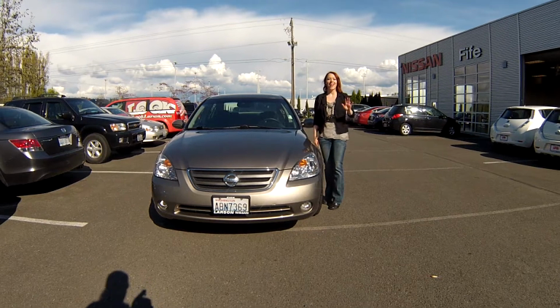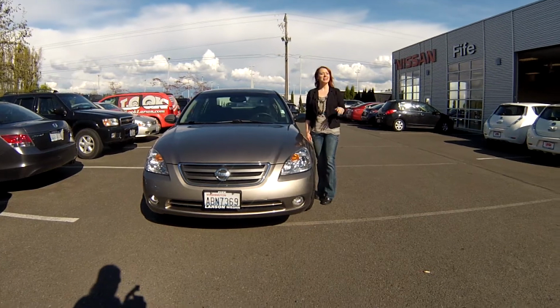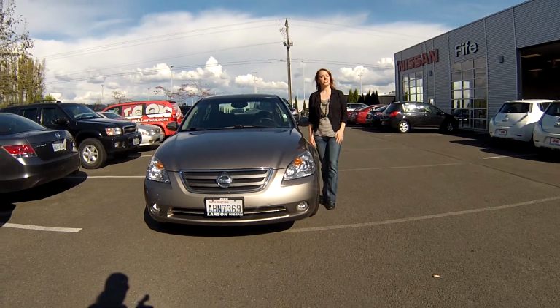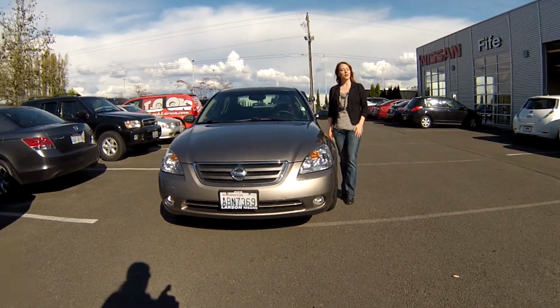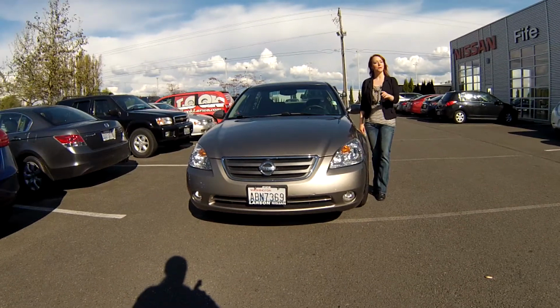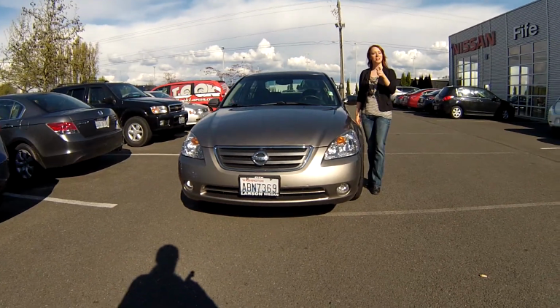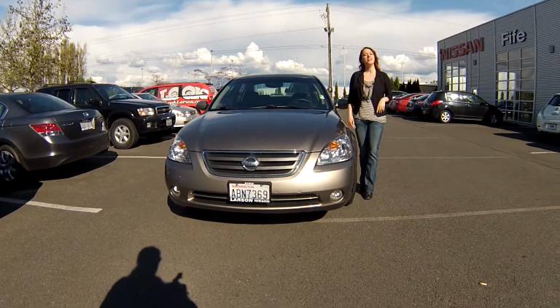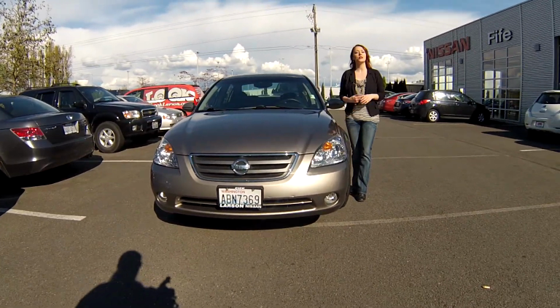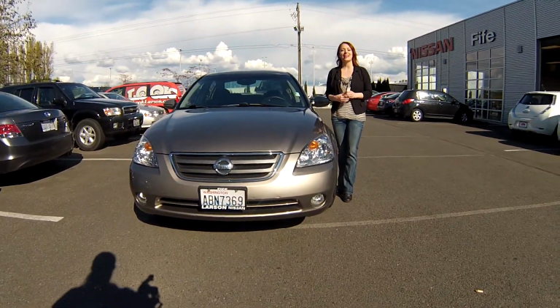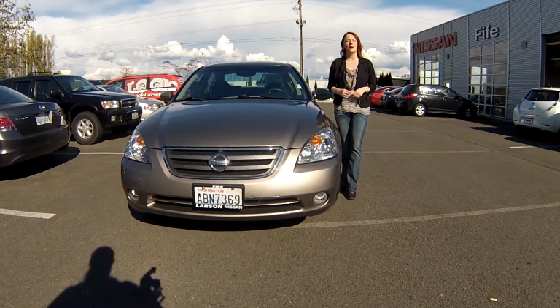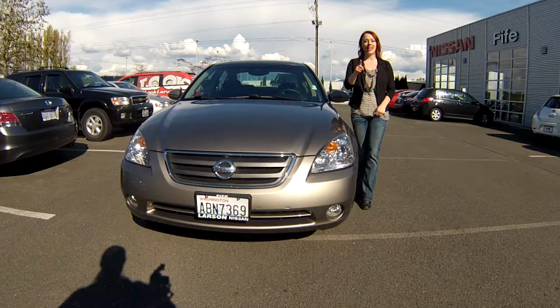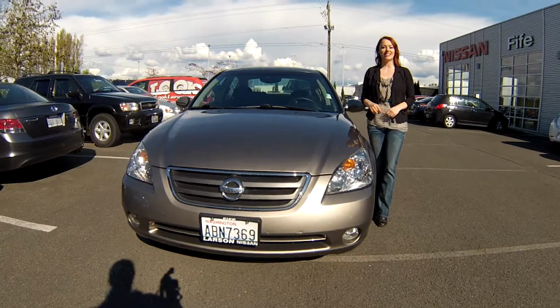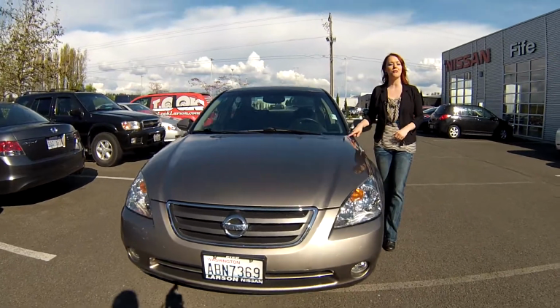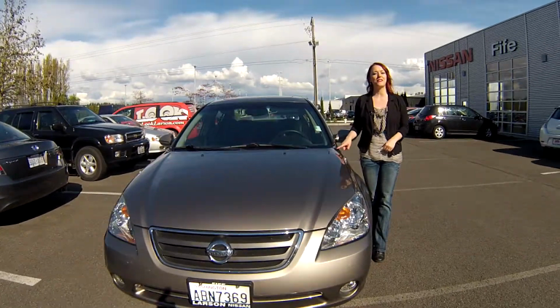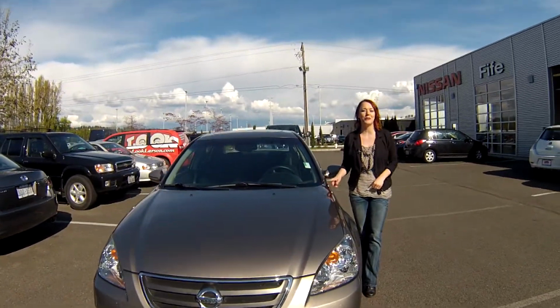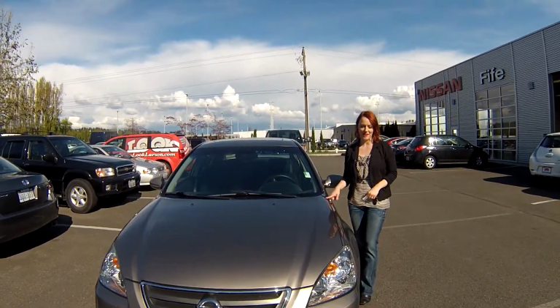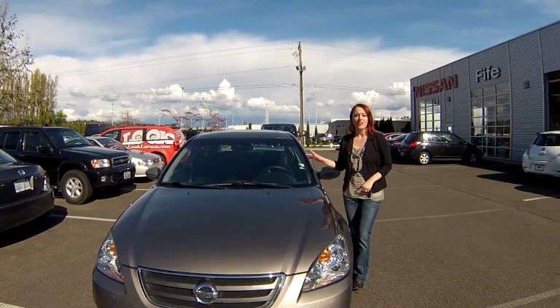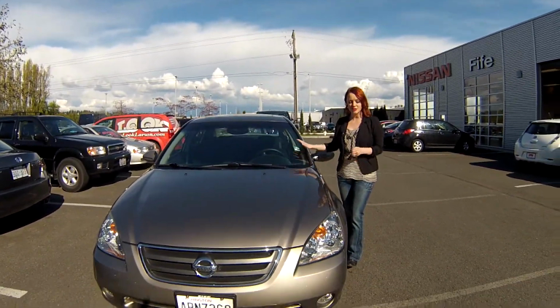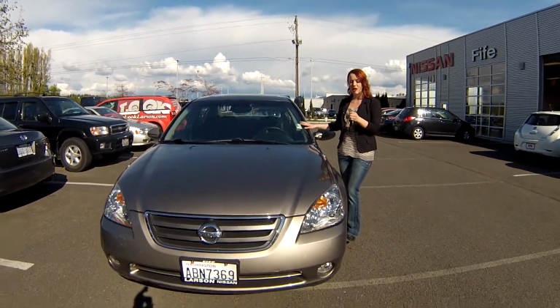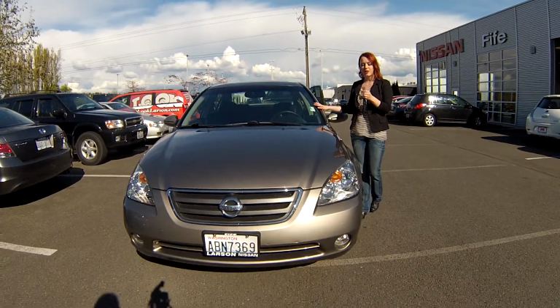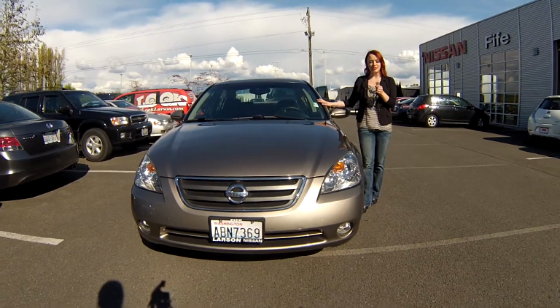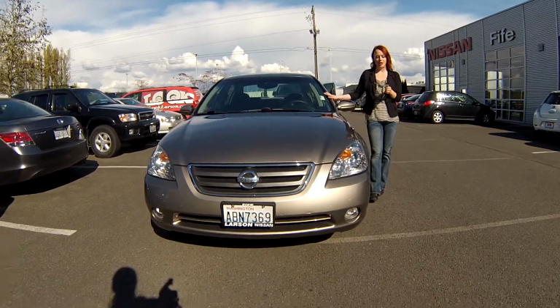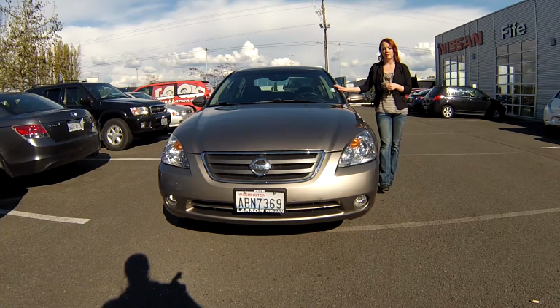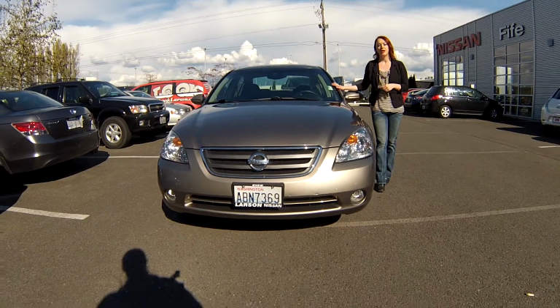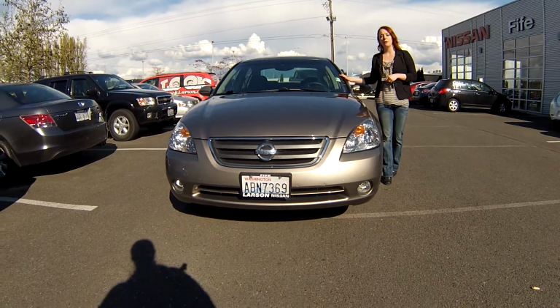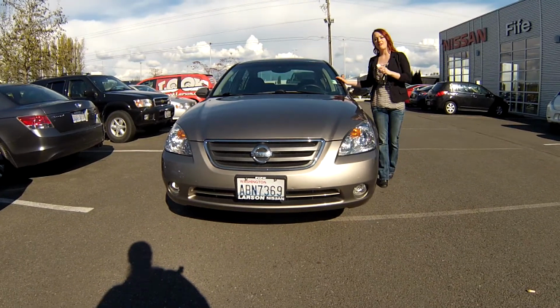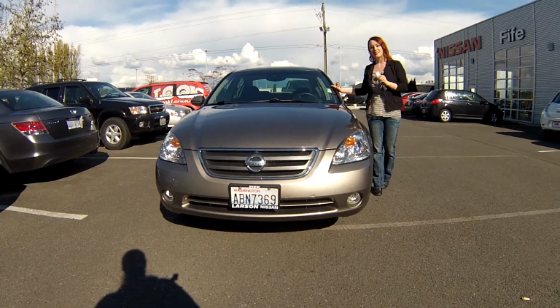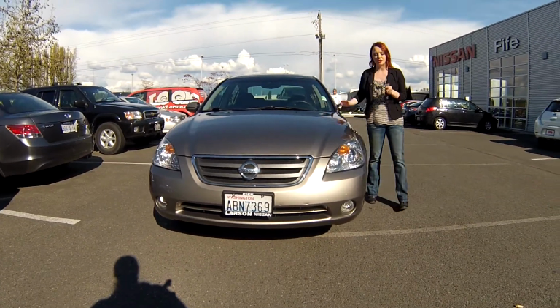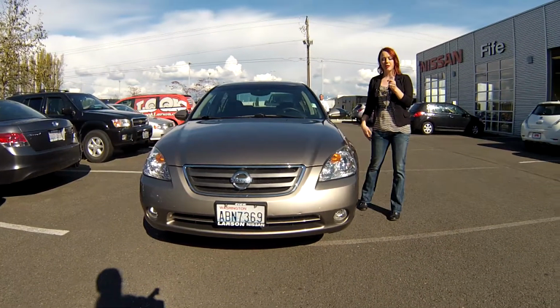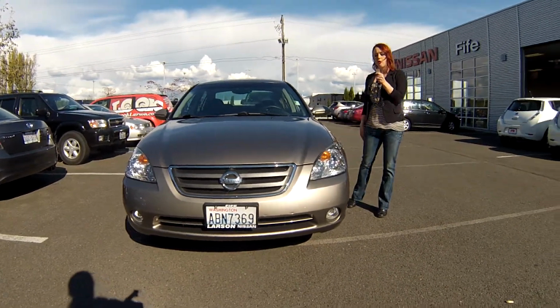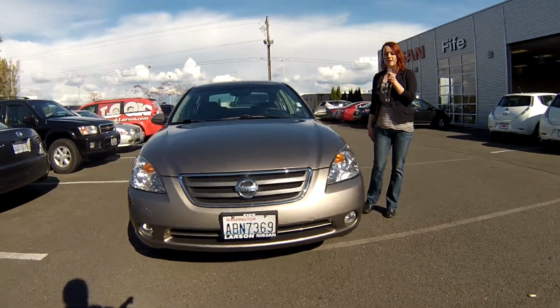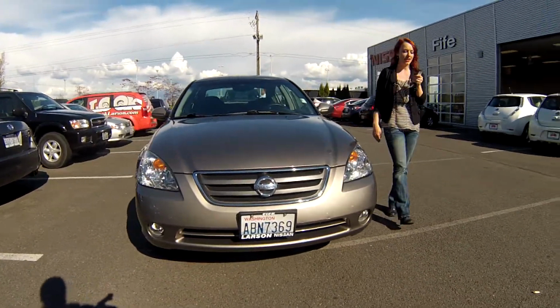Hey guys, this is Jody coming to you from Larson Nissan. Thank you guys for taking the time to click that link to see your virtual video walk around. This is a 2003 Nissan Altima 3.5 SE Edition, stock number 498898A.